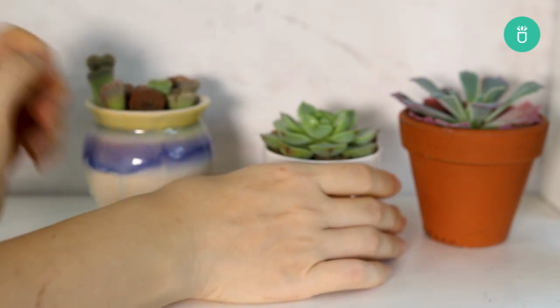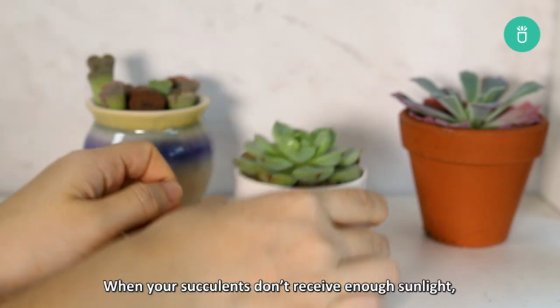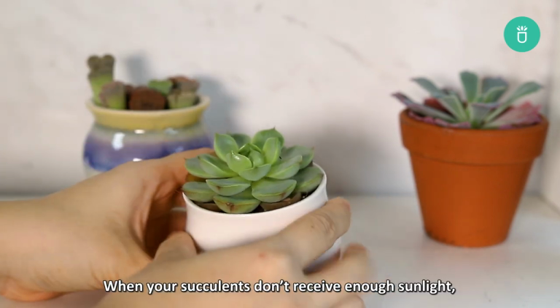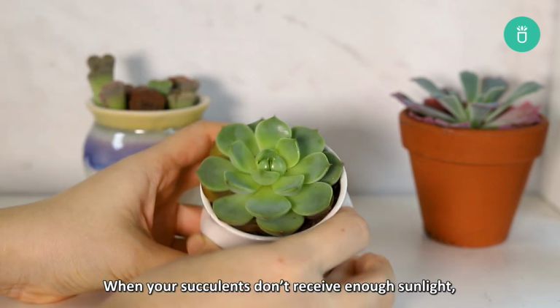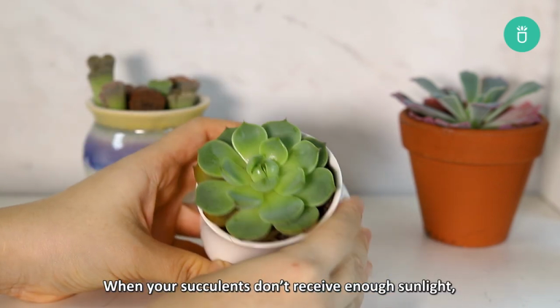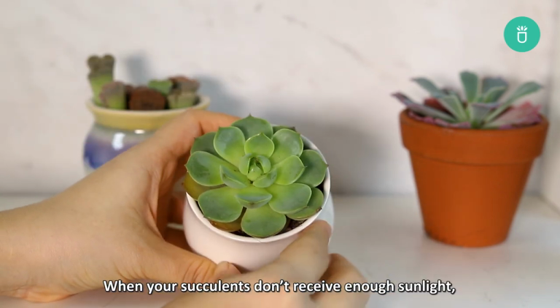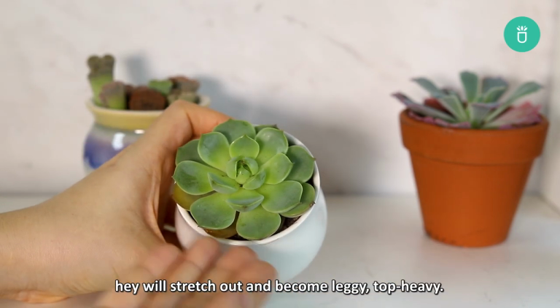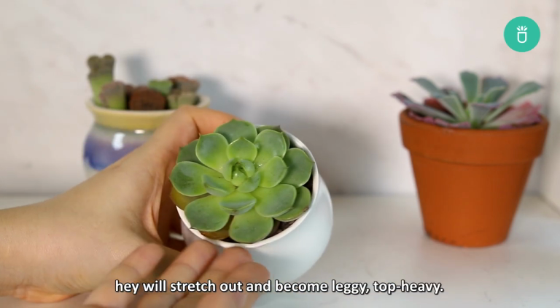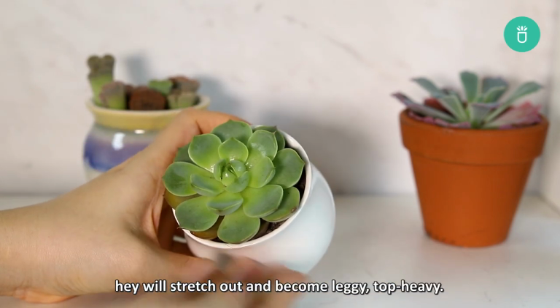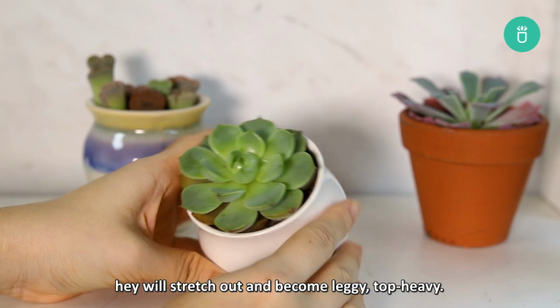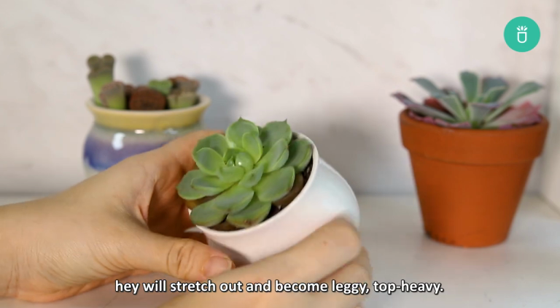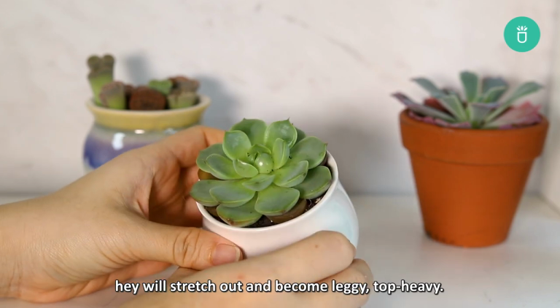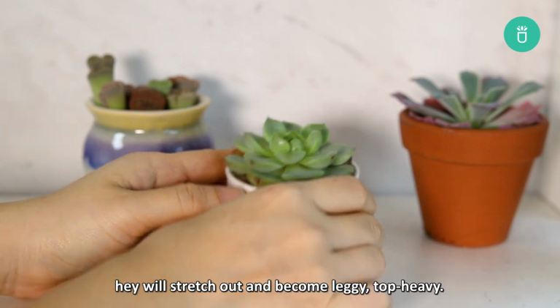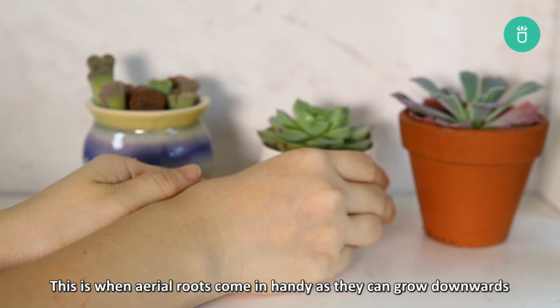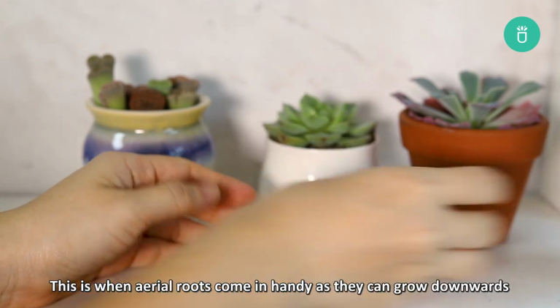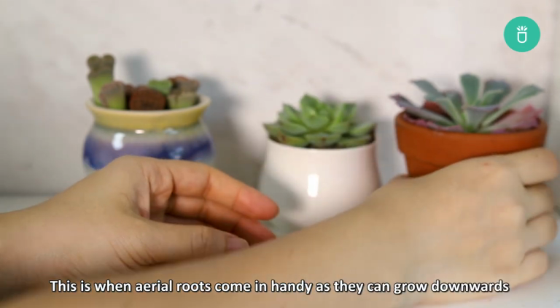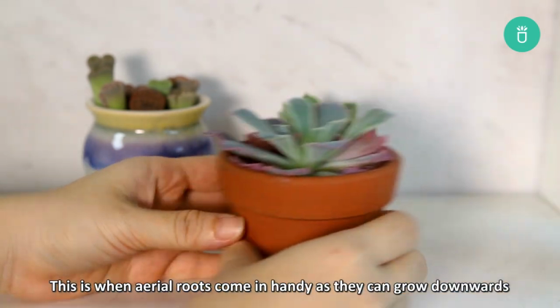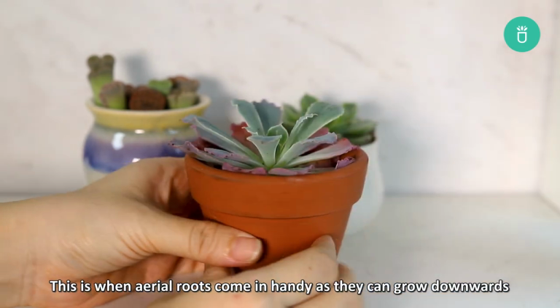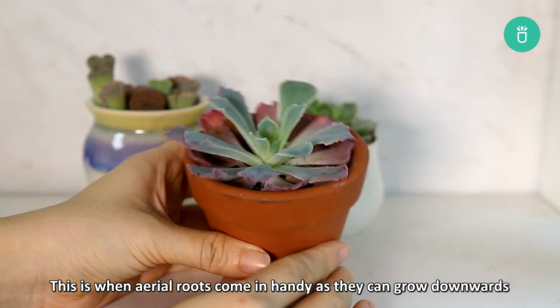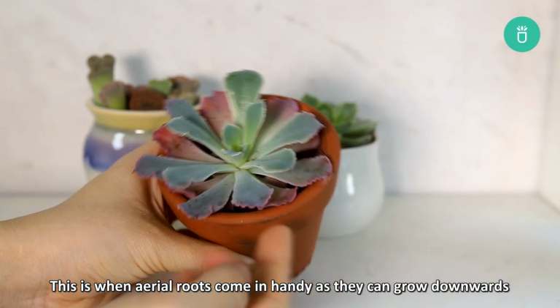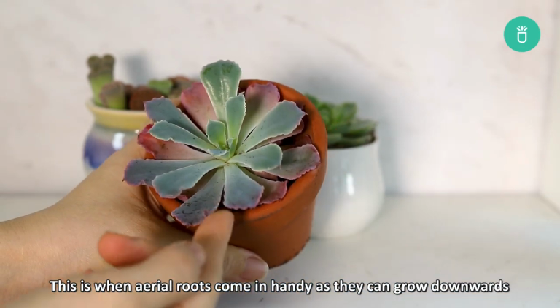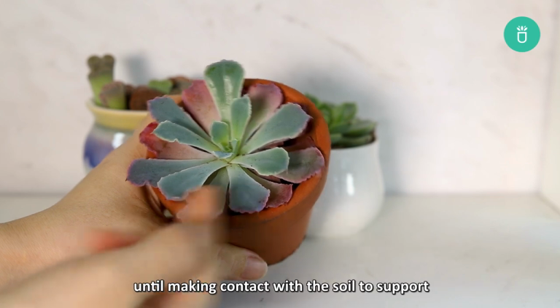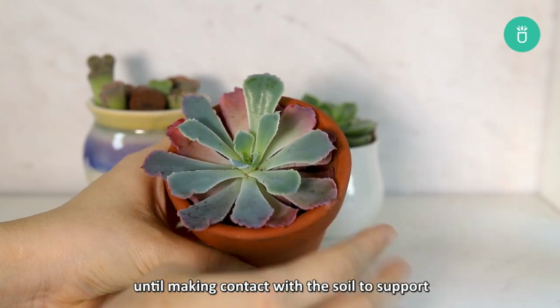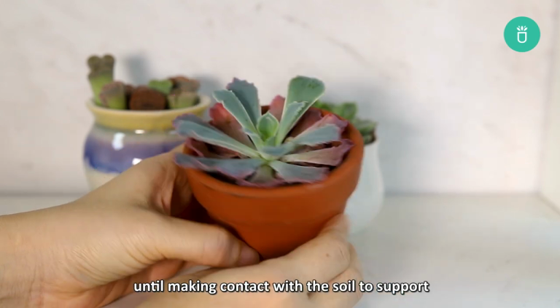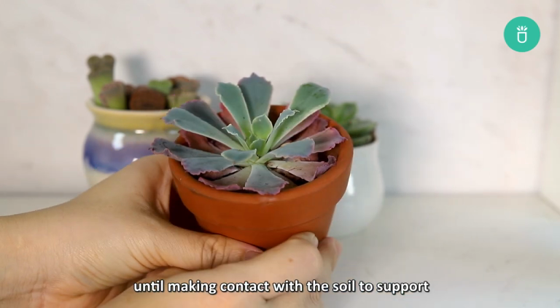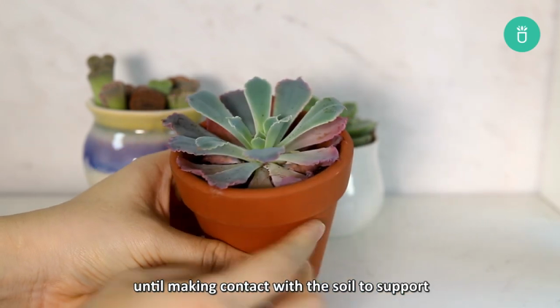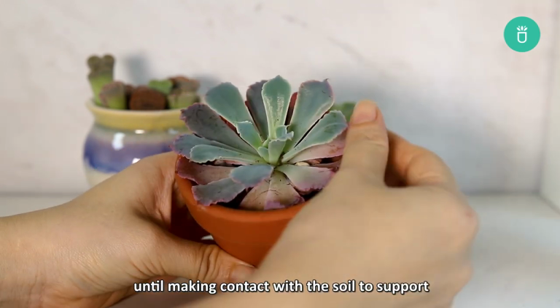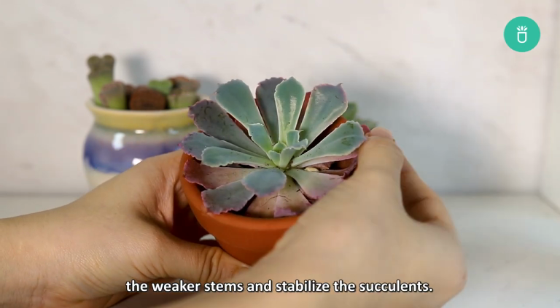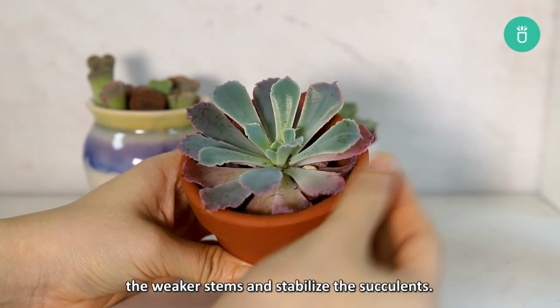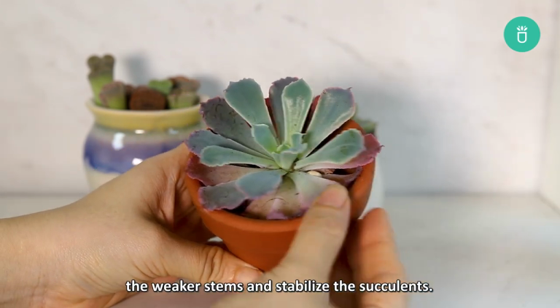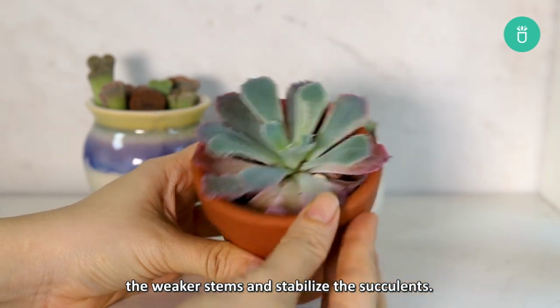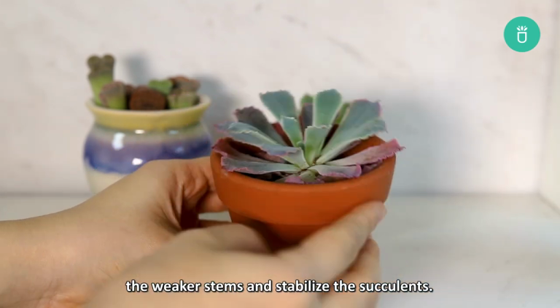Other than helping with air exchange and propagation, aerial roots can also act as anchors to maintain the stability of the succulent. When your succulents don't receive enough sunlight, they will stretch out and become leggy and top-heavy. This is when aerial roots come in handy, as they can grow downwards until making contact with the soil to support the weaker stems and stabilize the succulents.